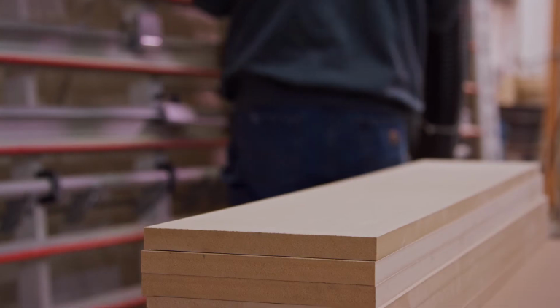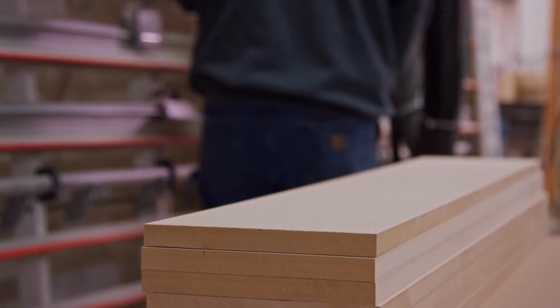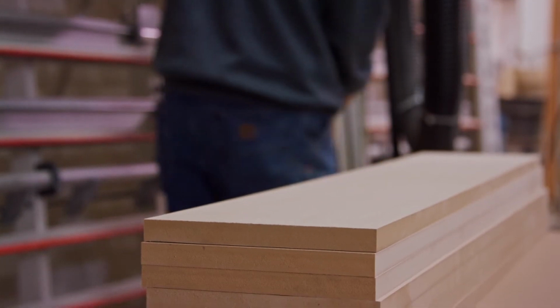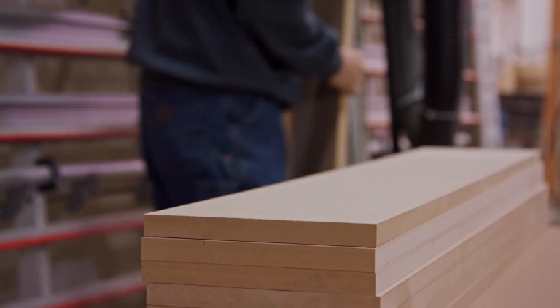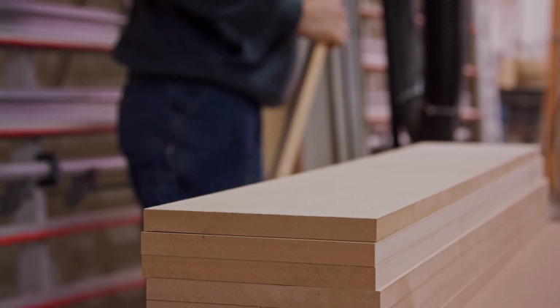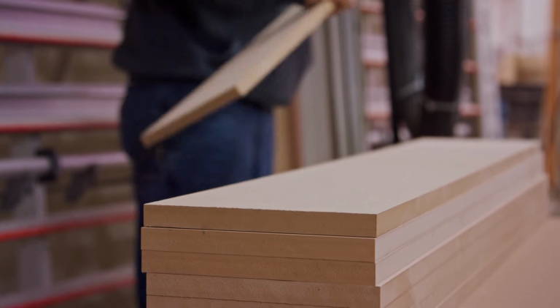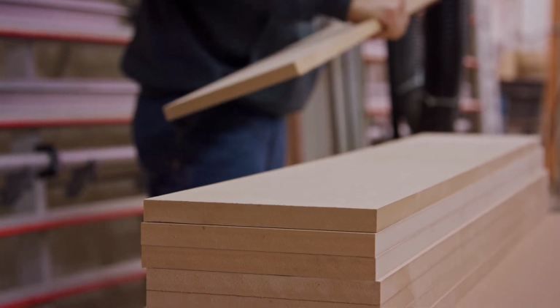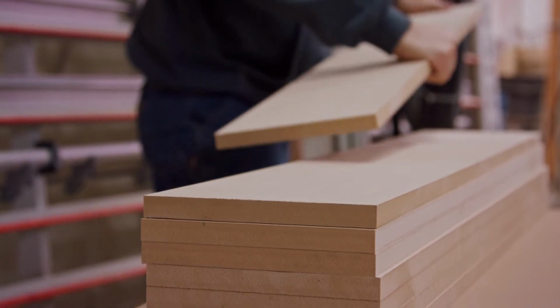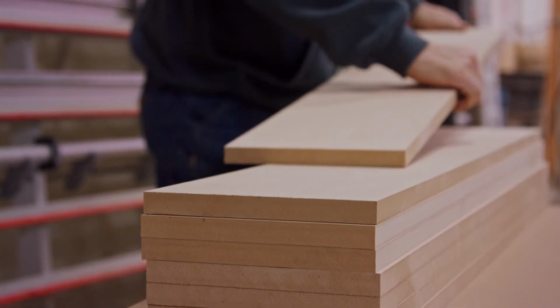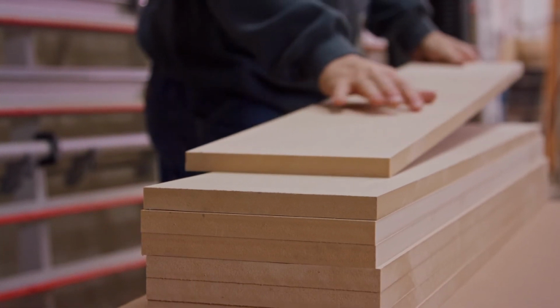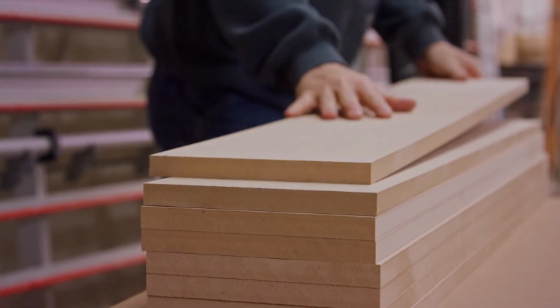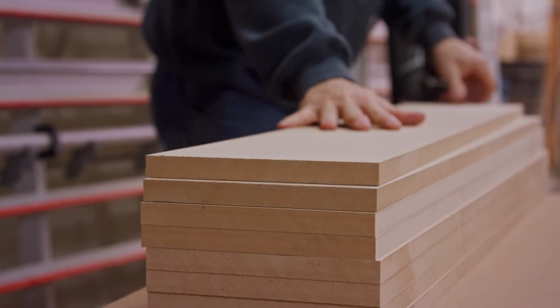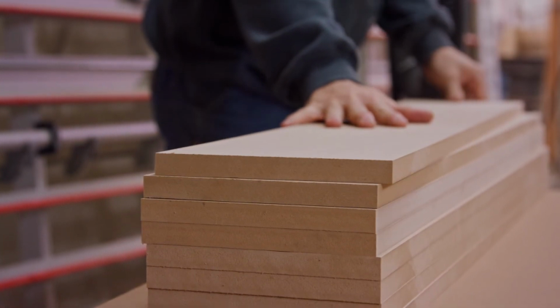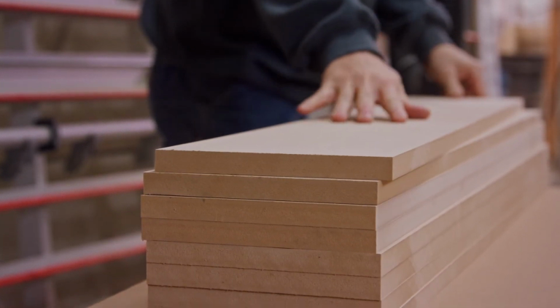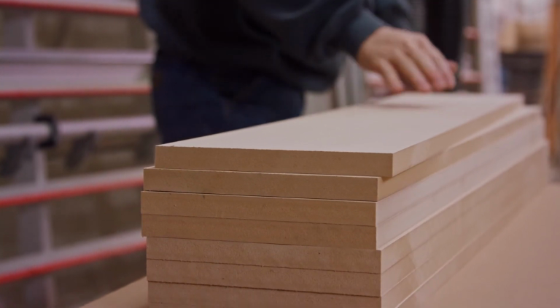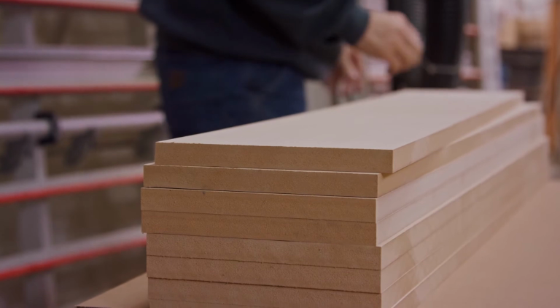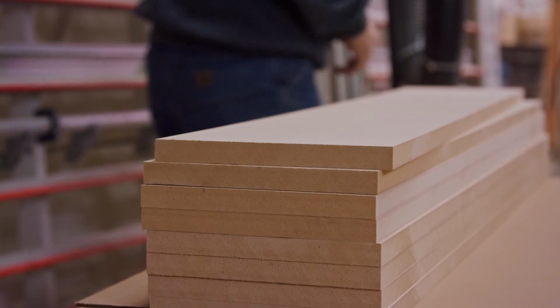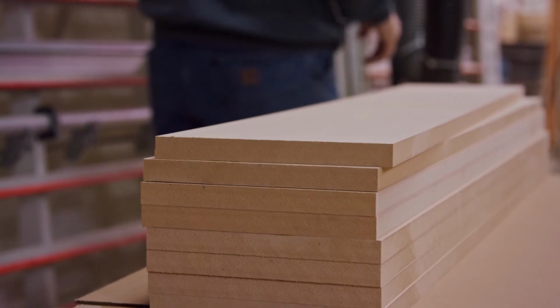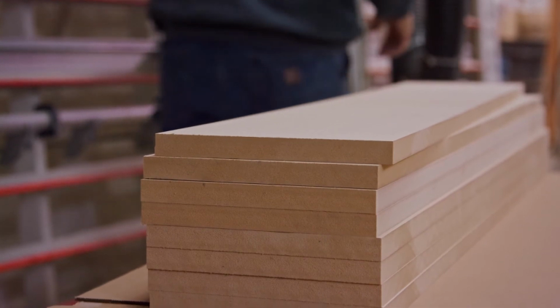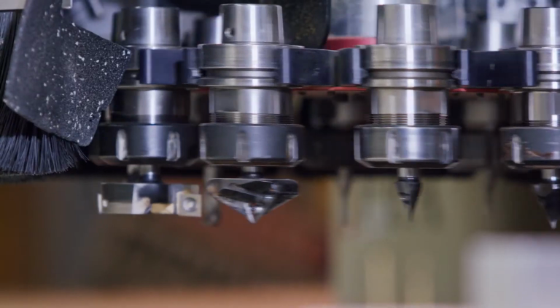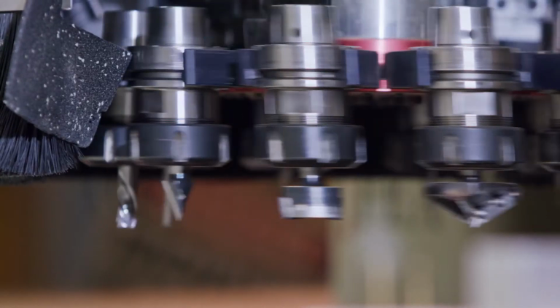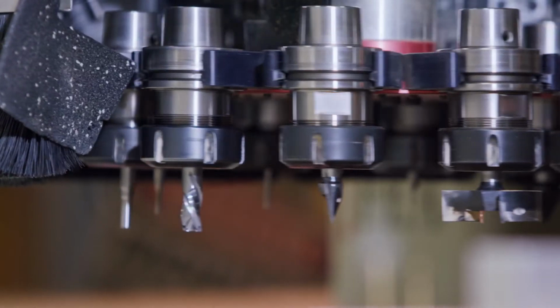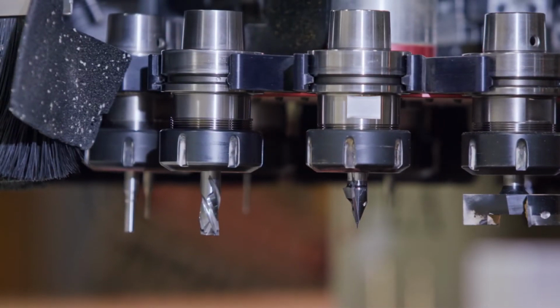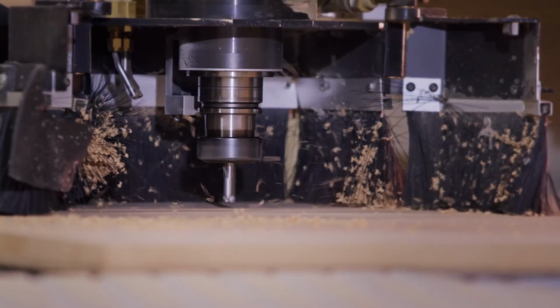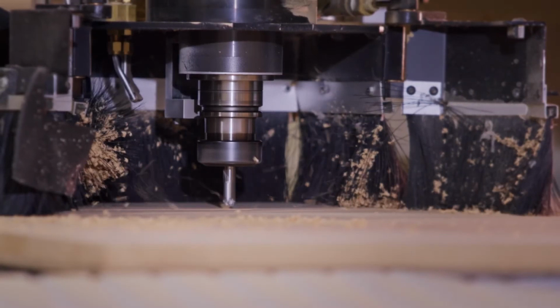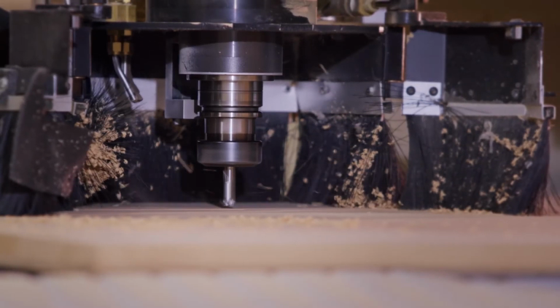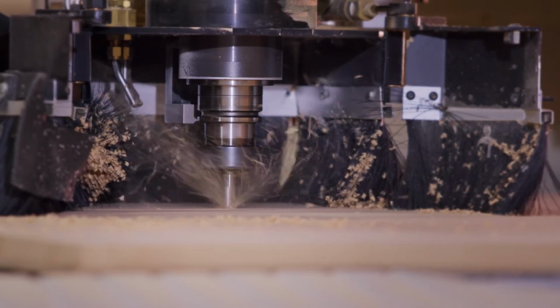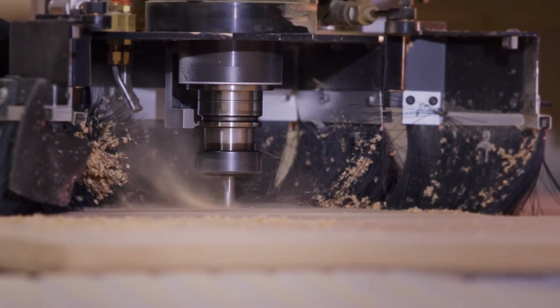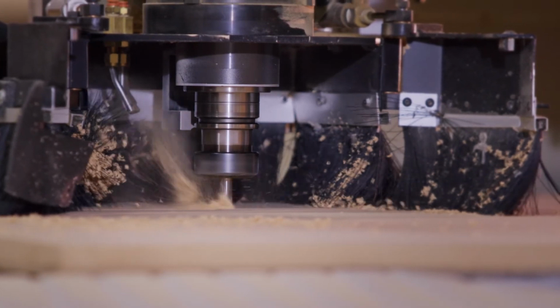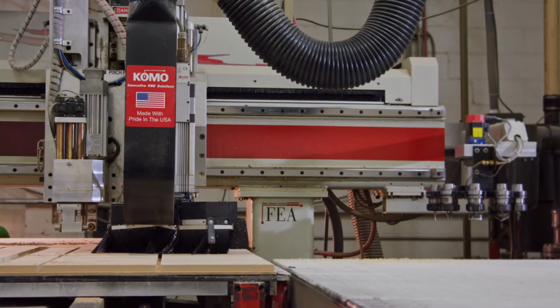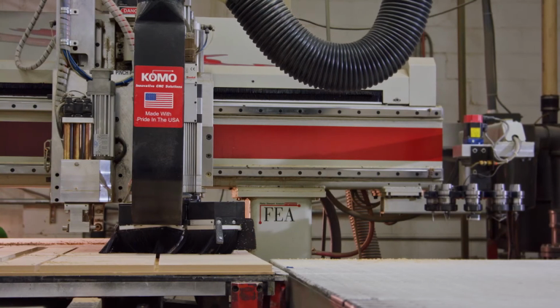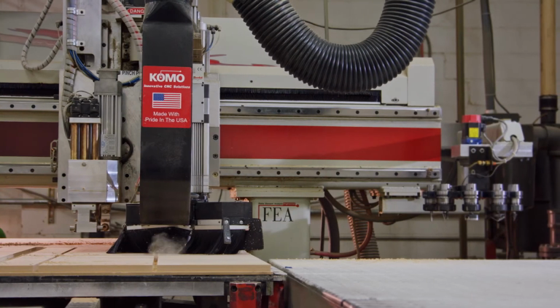Armorite is a no-added formaldehyde, moisture-resistant panel that resists rot, decay, and insects, including Formosan termites. When finished properly, Armorite offers a 10-year warranty for above-ground use in exterior environments.